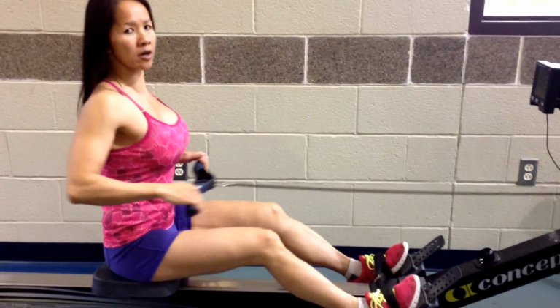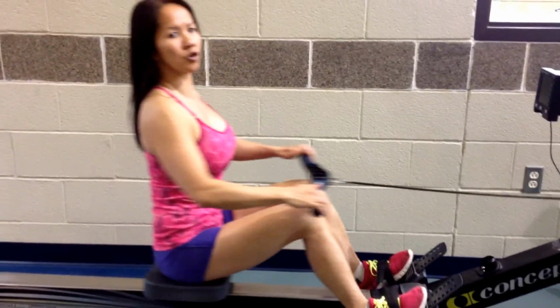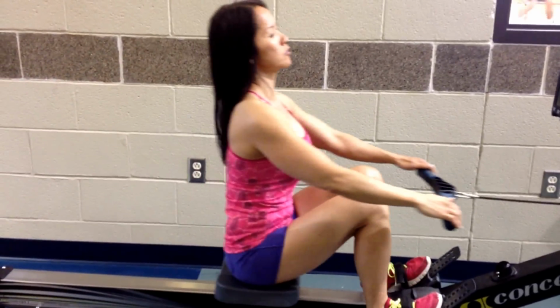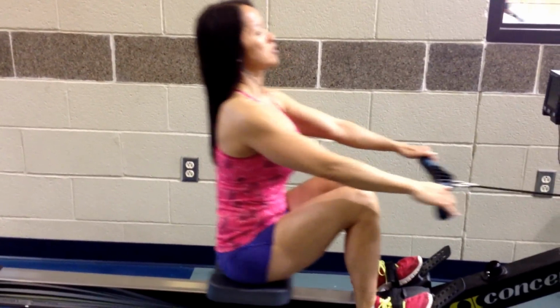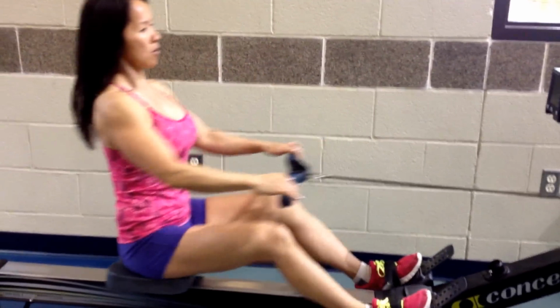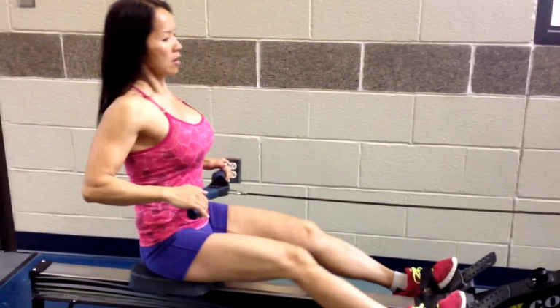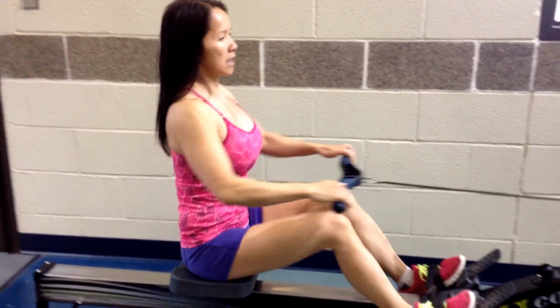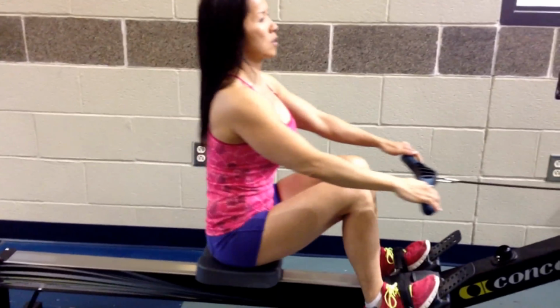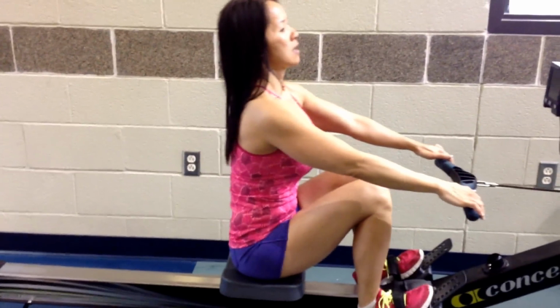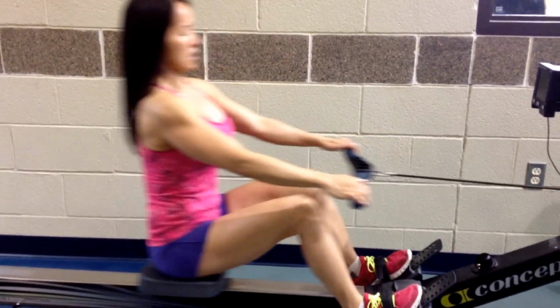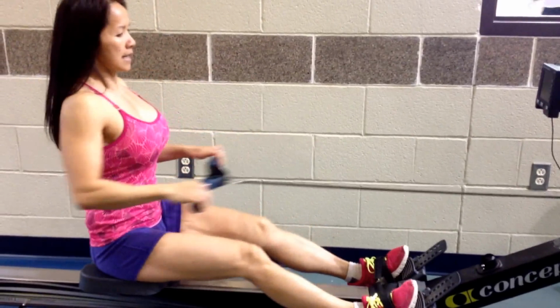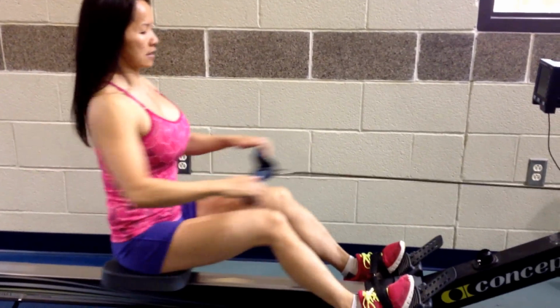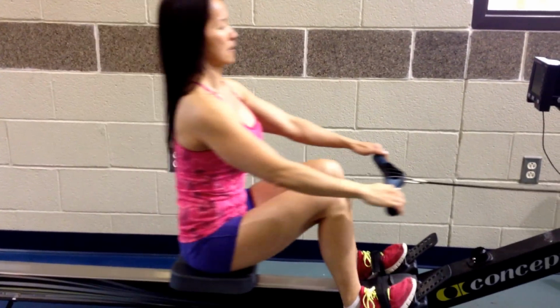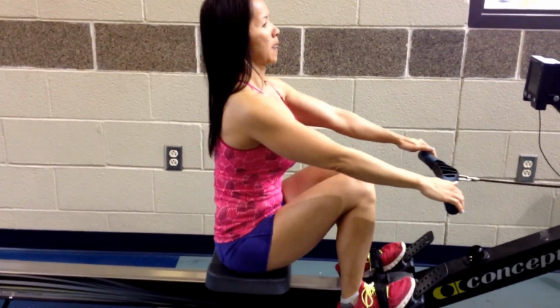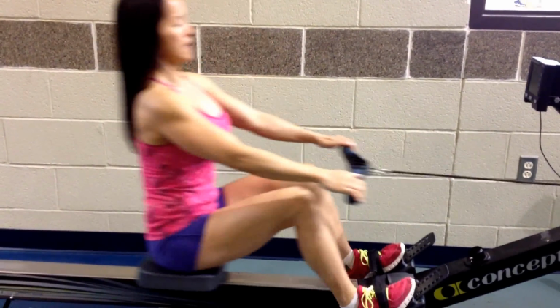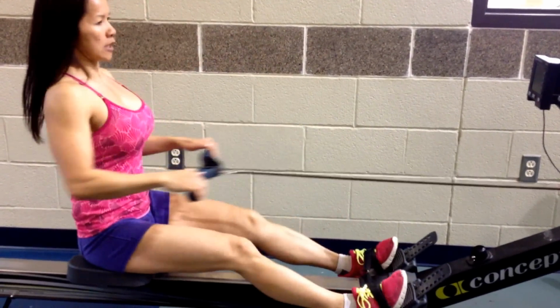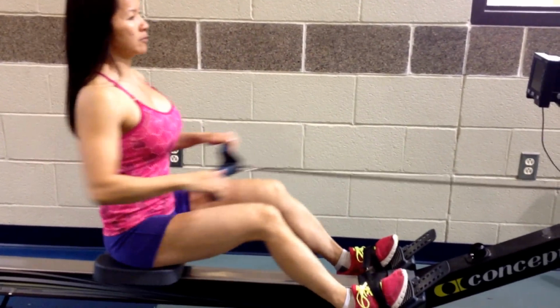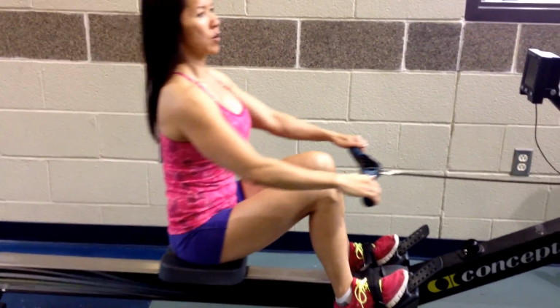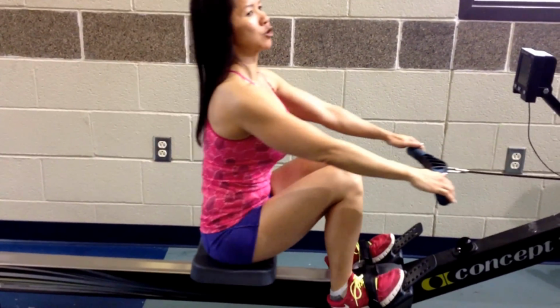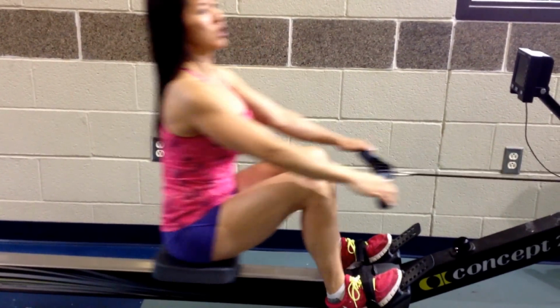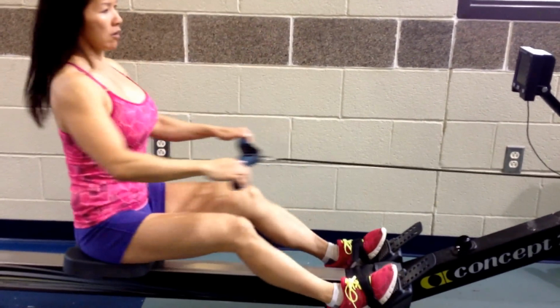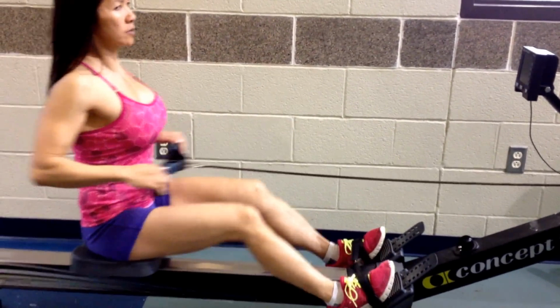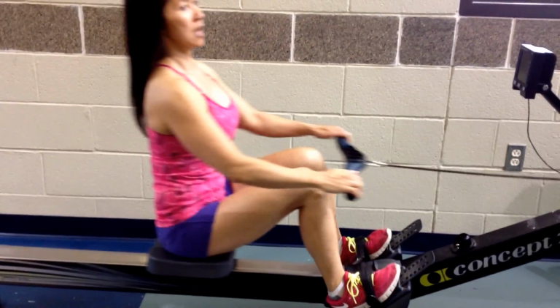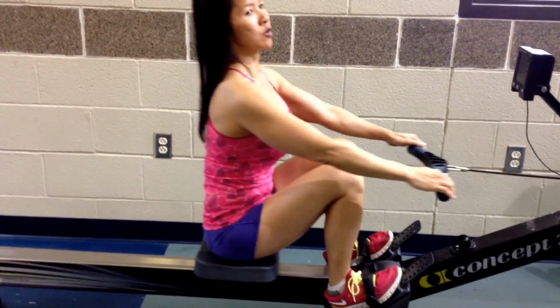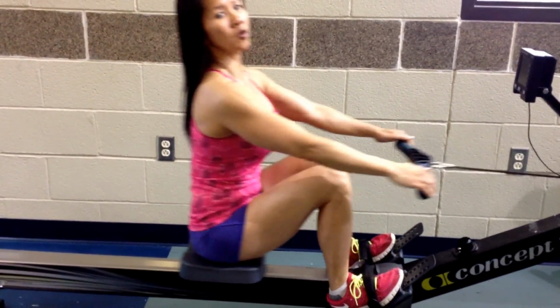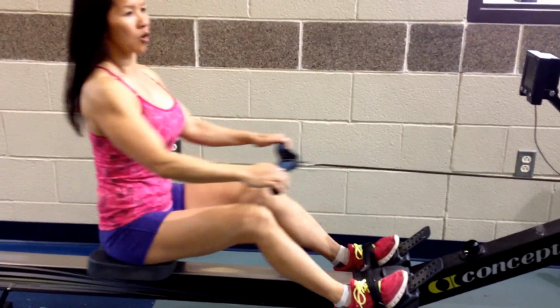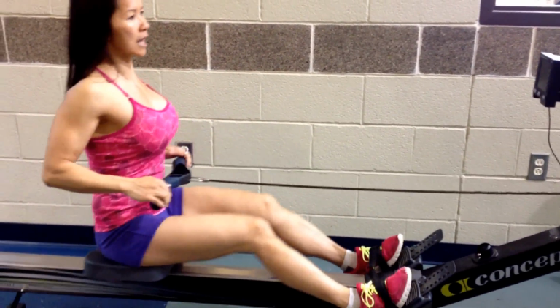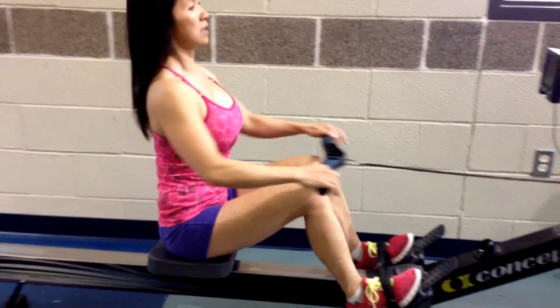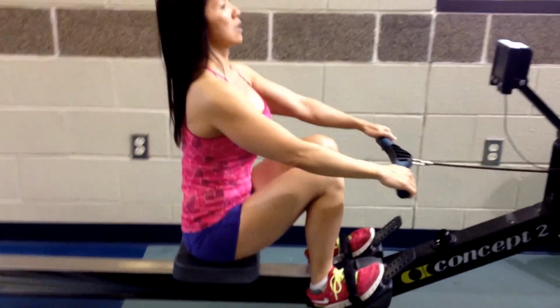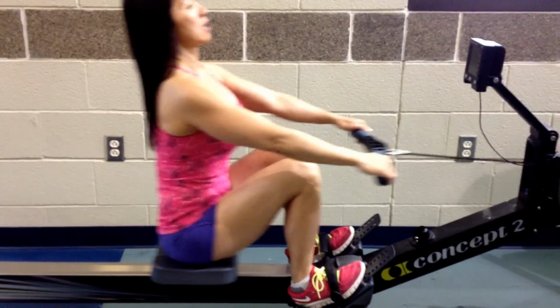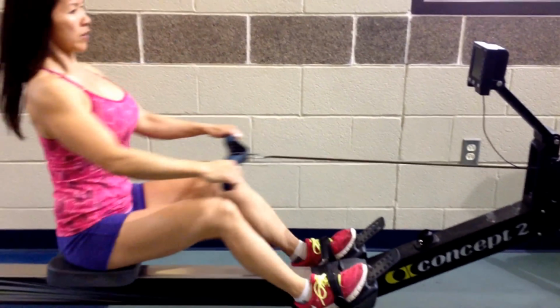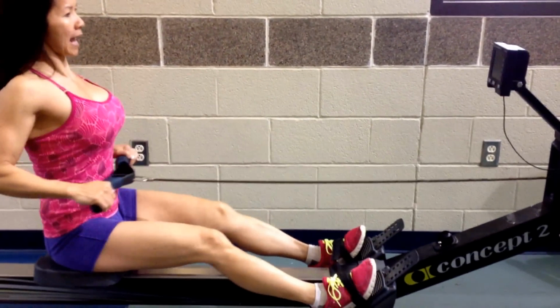You are going to use your arms and your knees. If you have this going in motion to your arms, make sure your elbows are close to your side. You are going to use your back.